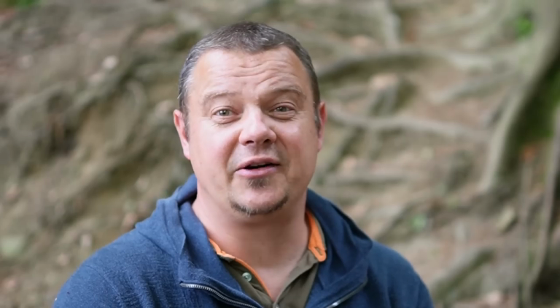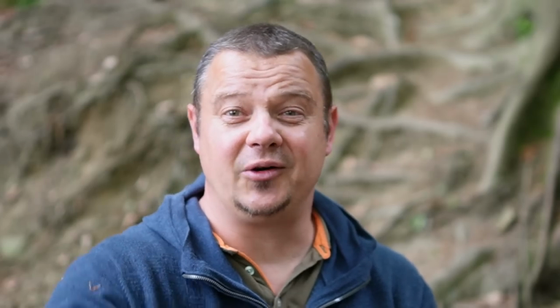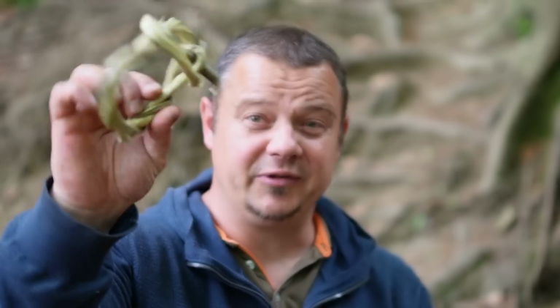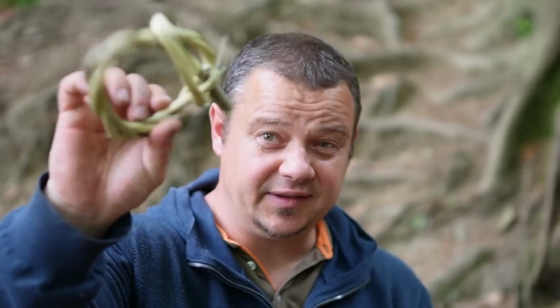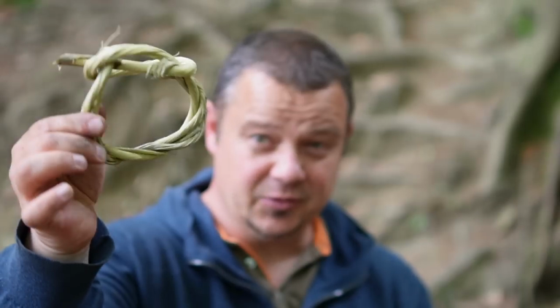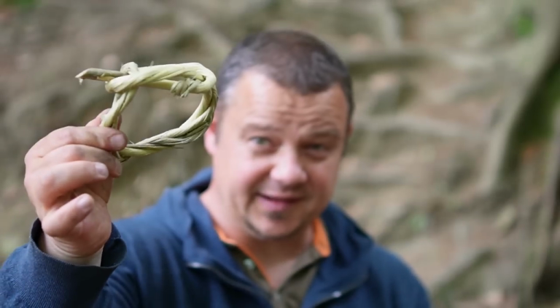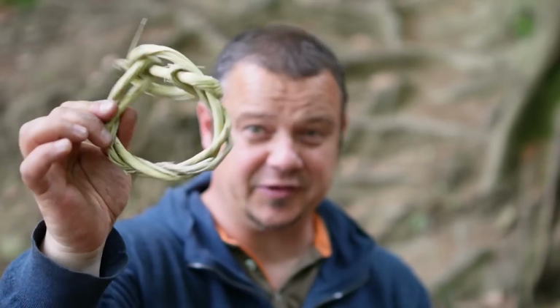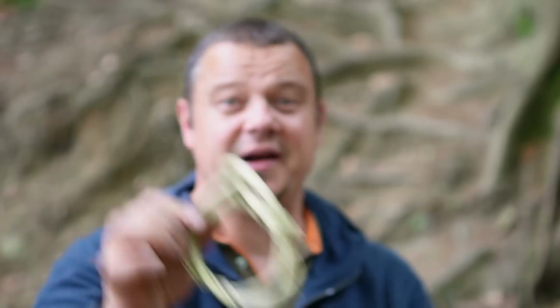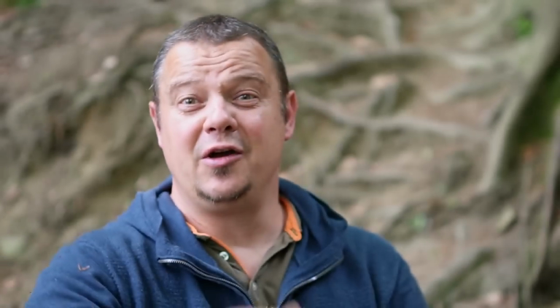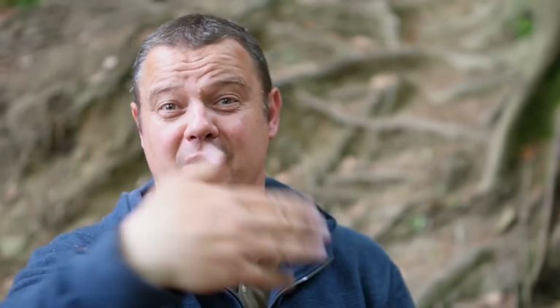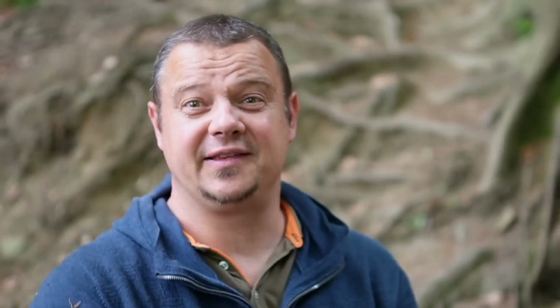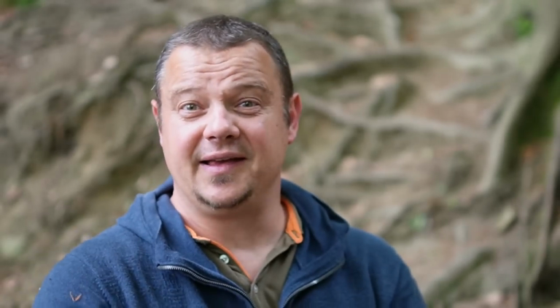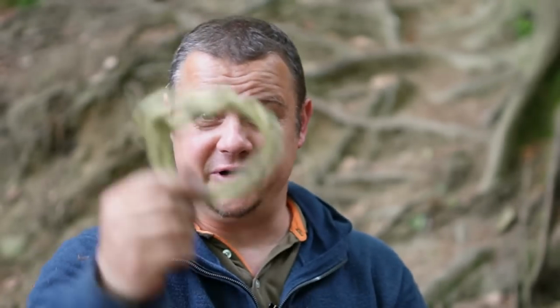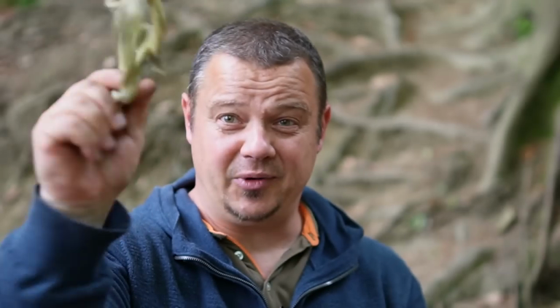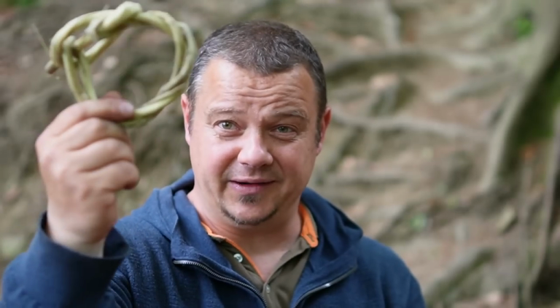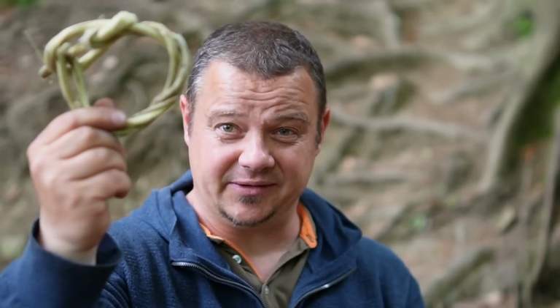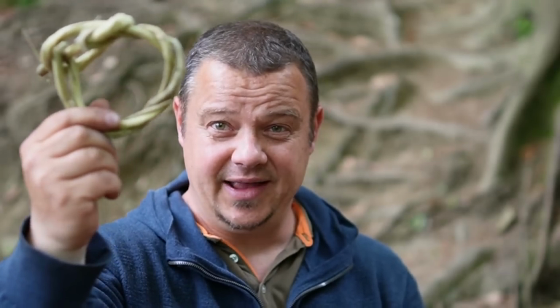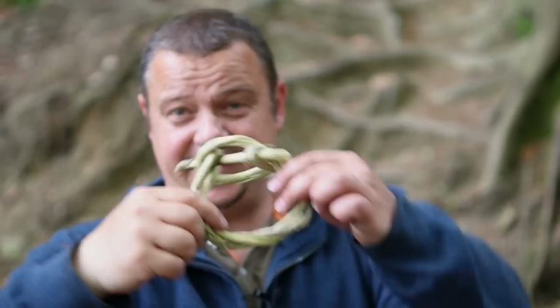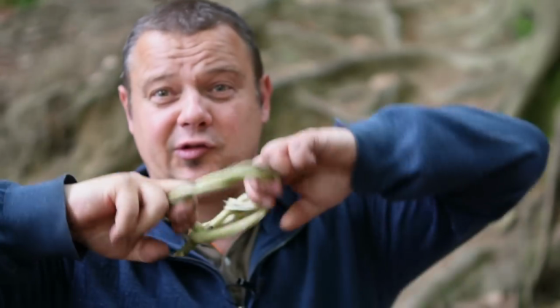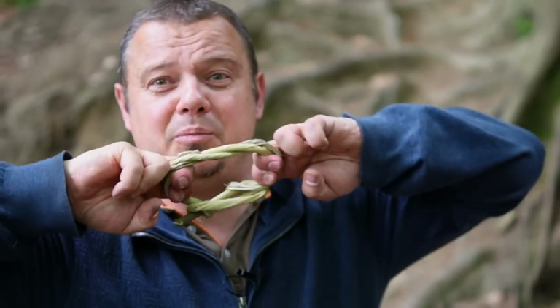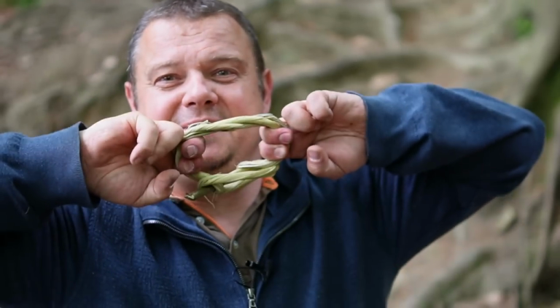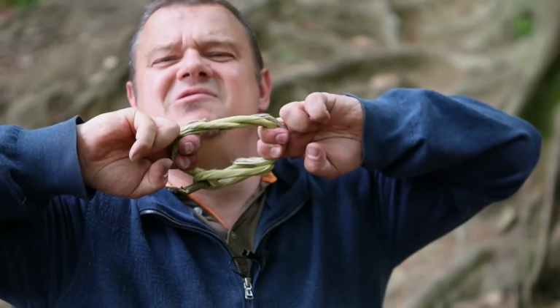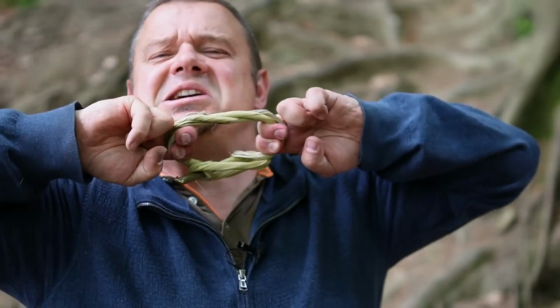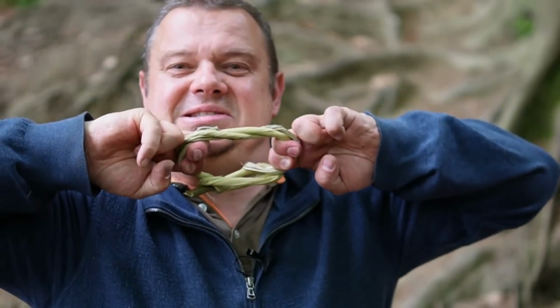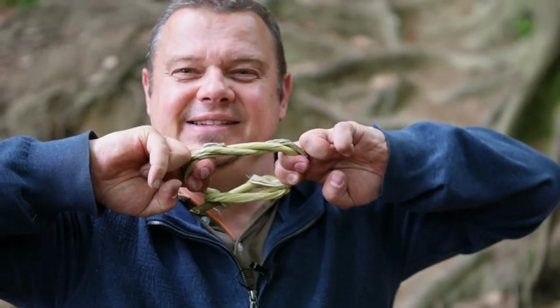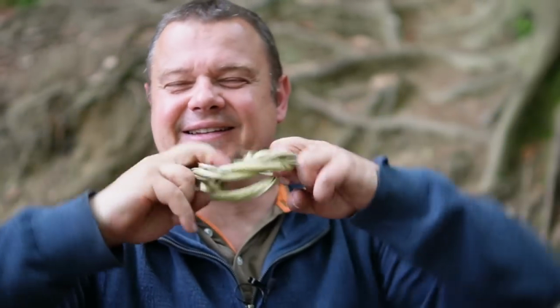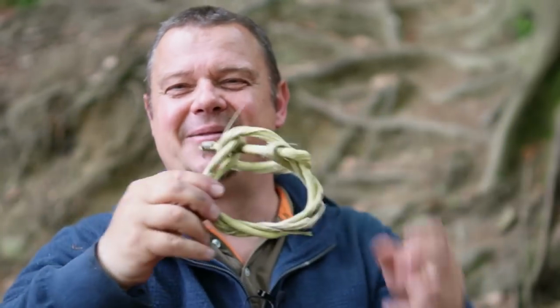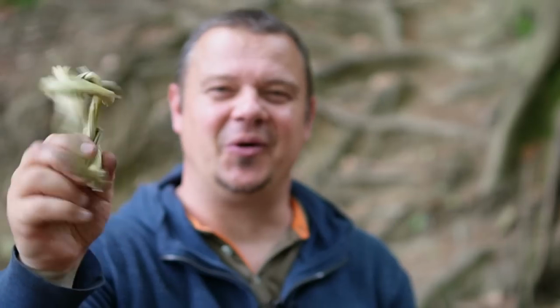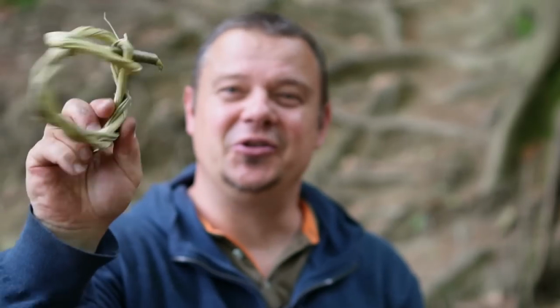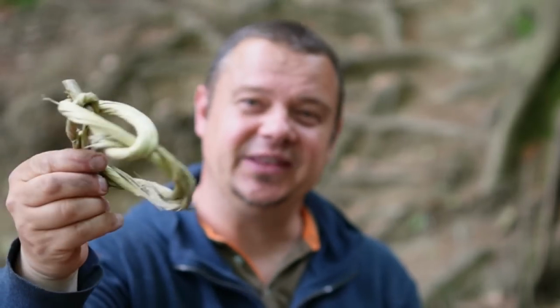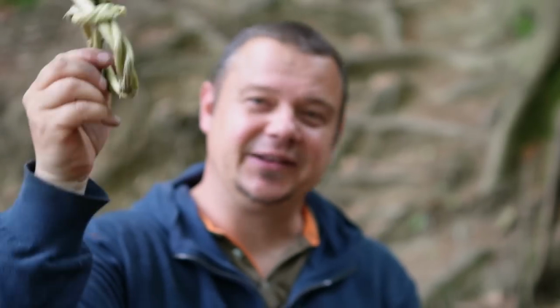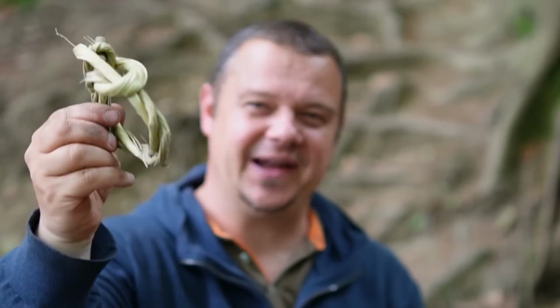Apparently the old Norwegians used this kind of carabiner for locking fence gates and for hanging up all kinds of gear, and they are super stable. But of course you shouldn't use it for climbing.